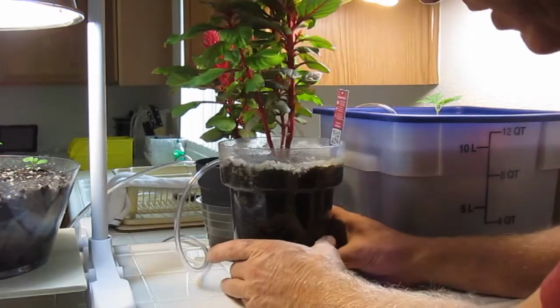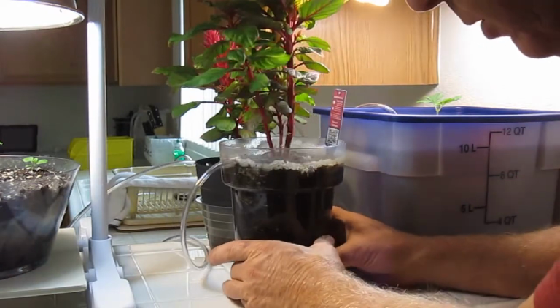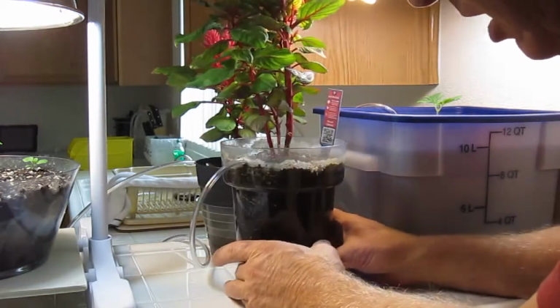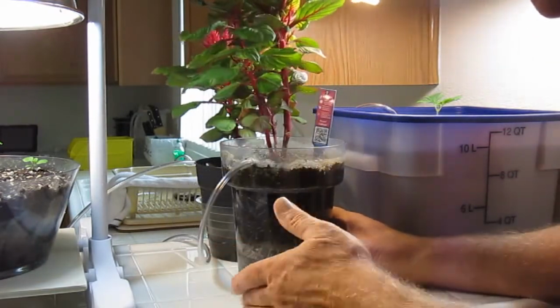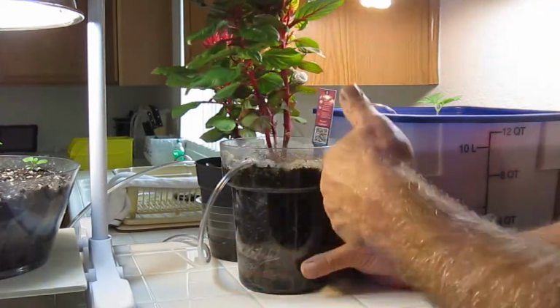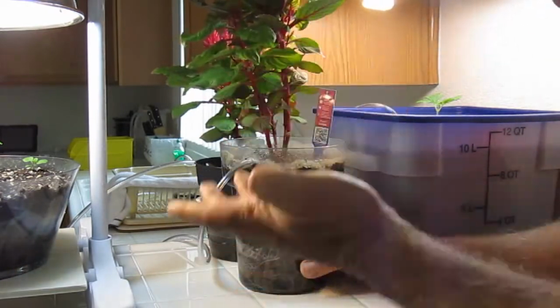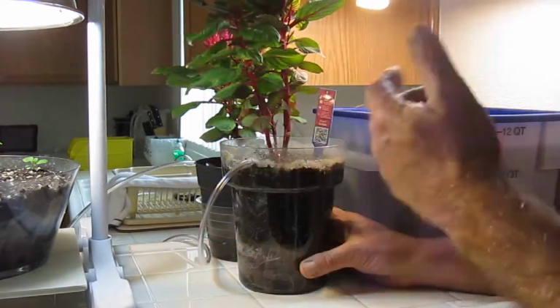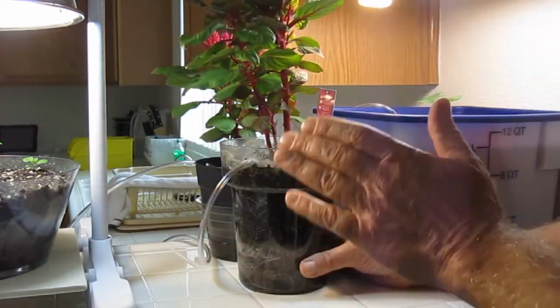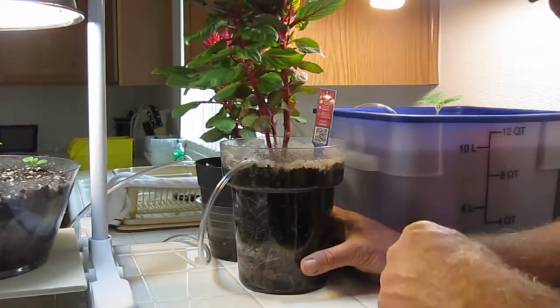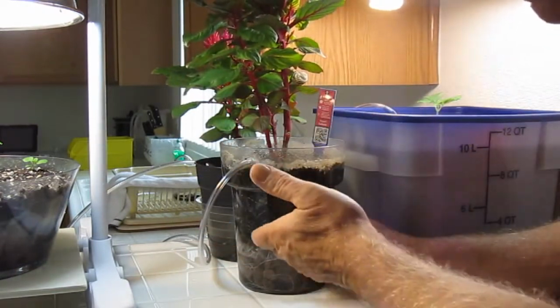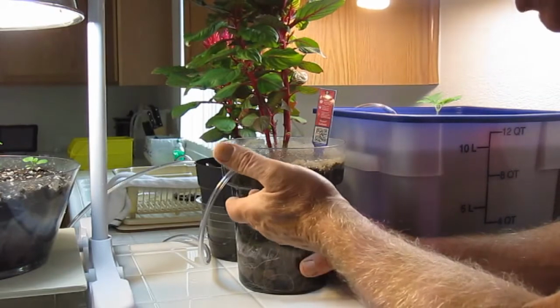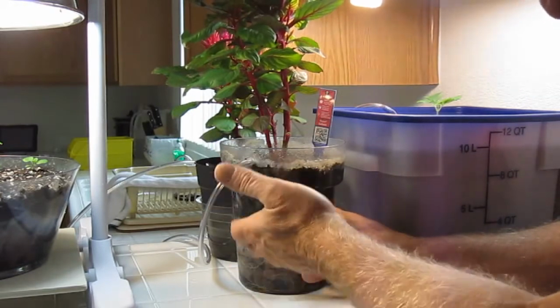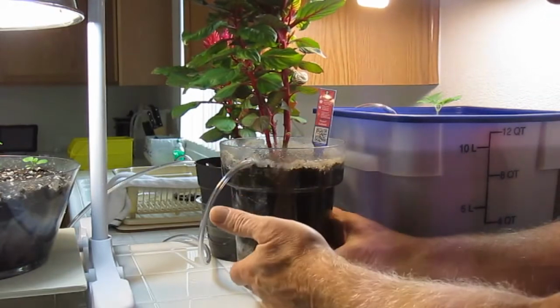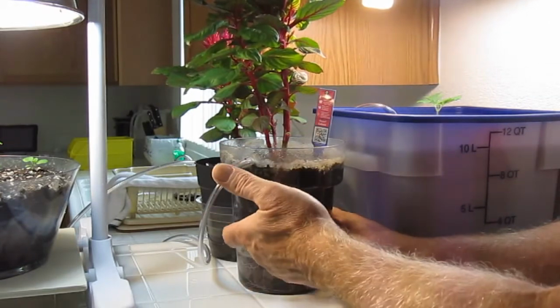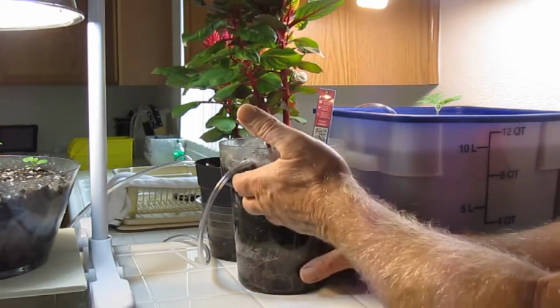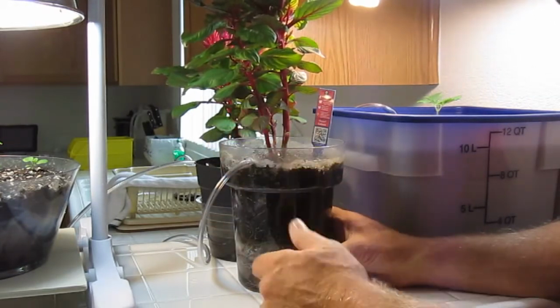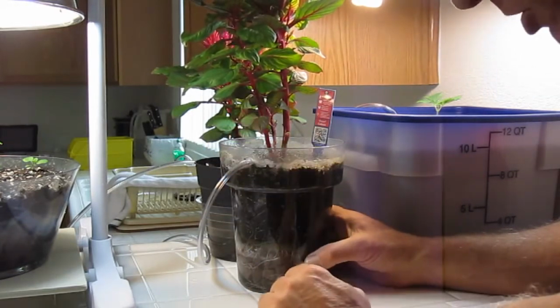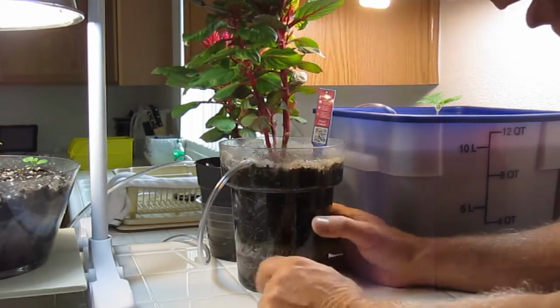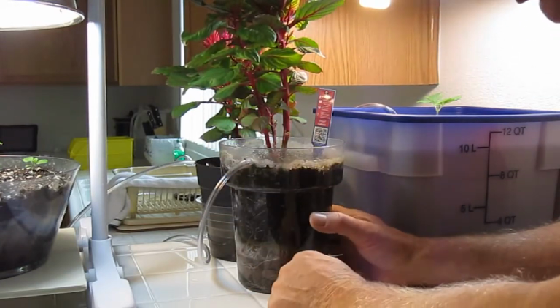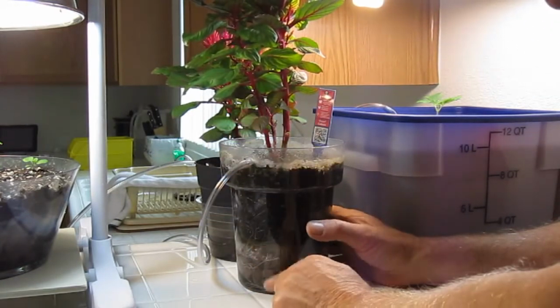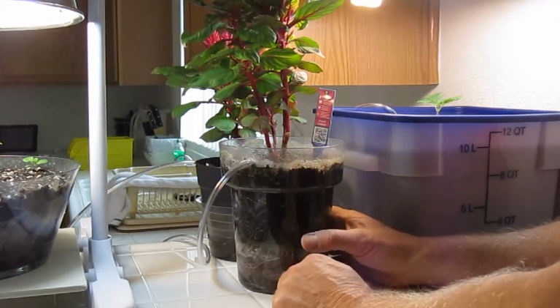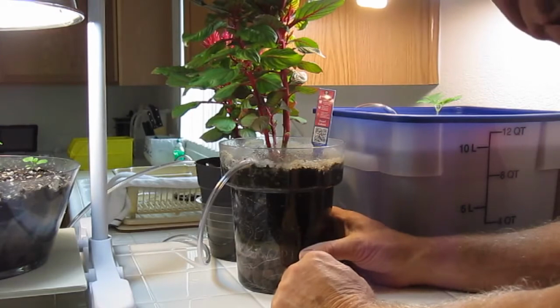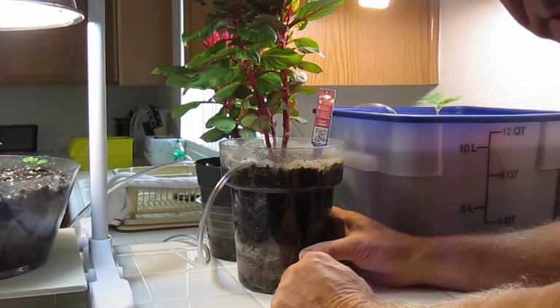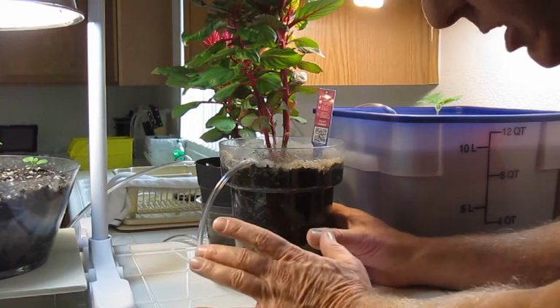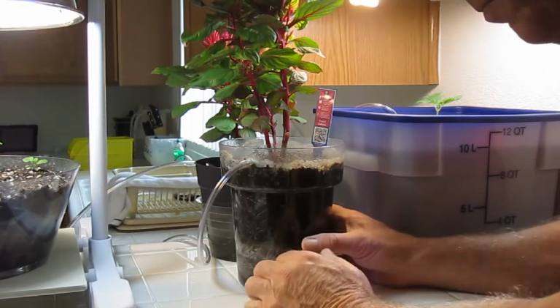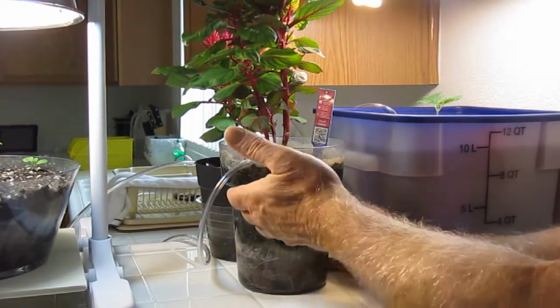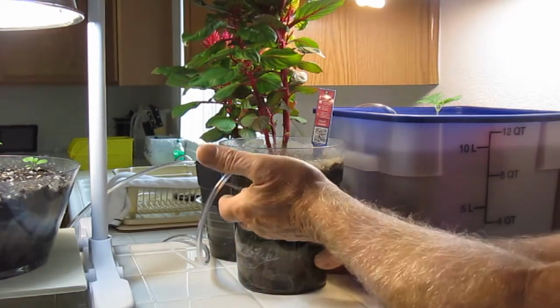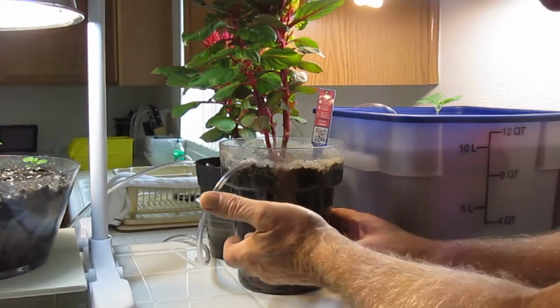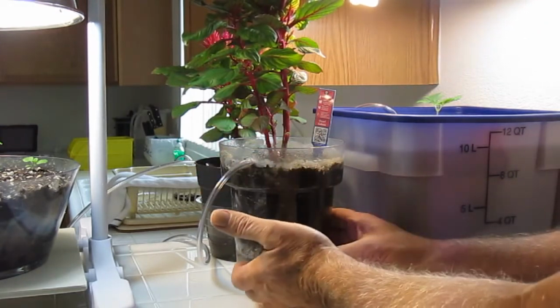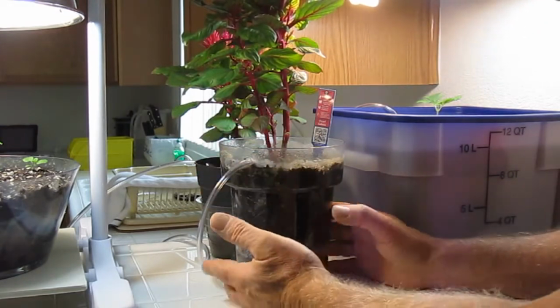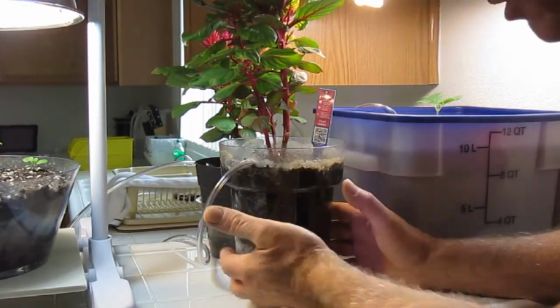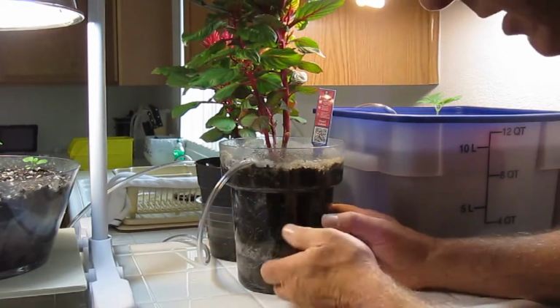One thing I really want to talk about — one of the major 12 benefits that you'll experience growing in soil with air injection technology is no balling of roots, and this is very important. That's why we did this in a clear pot to demonstrate this.